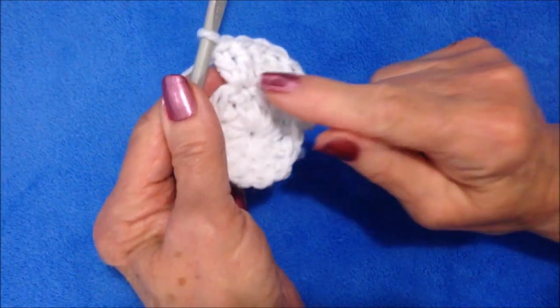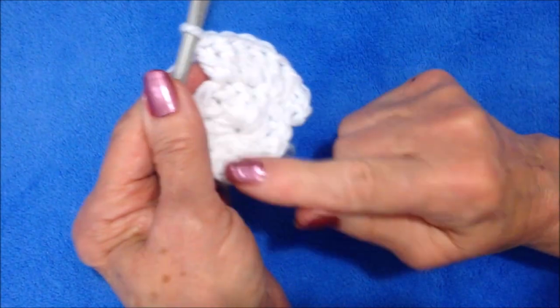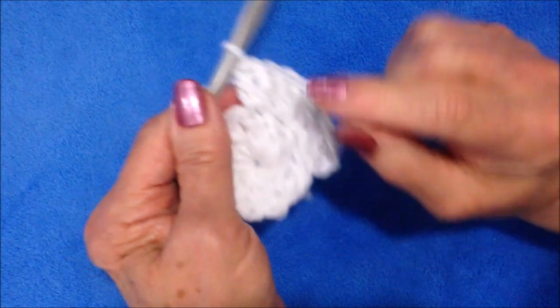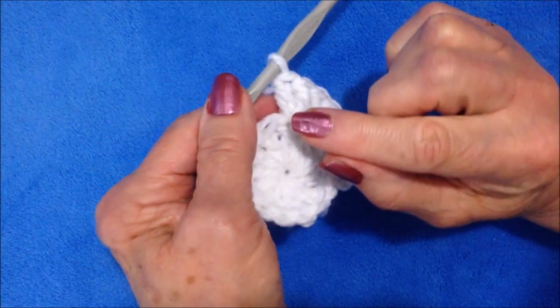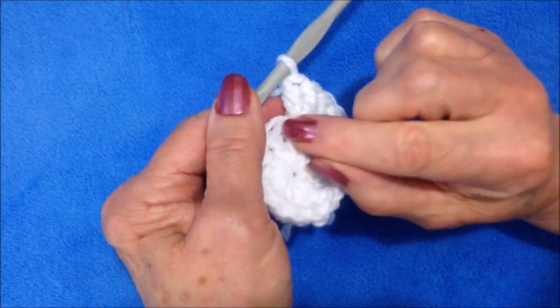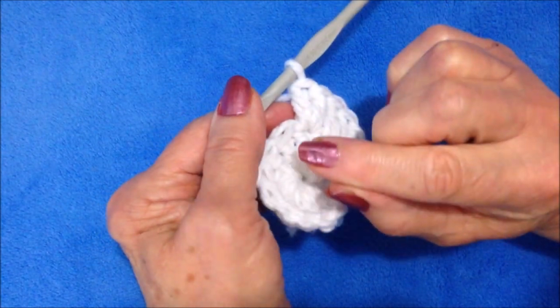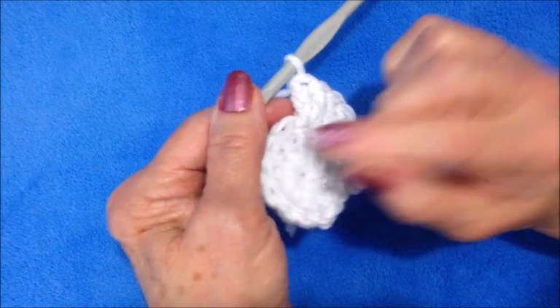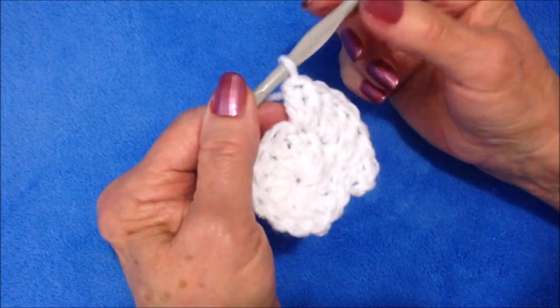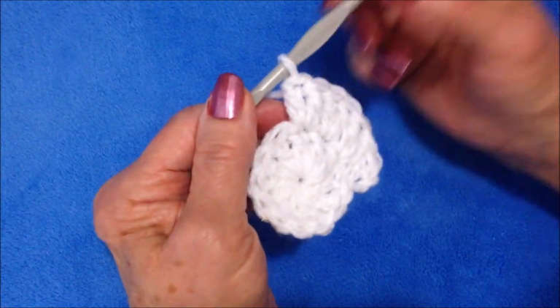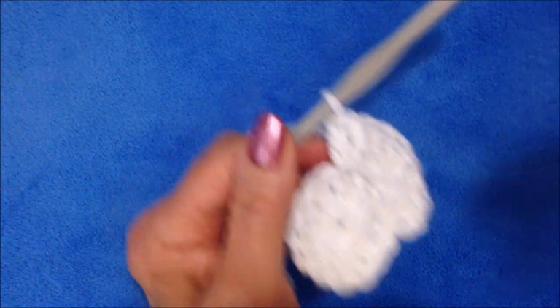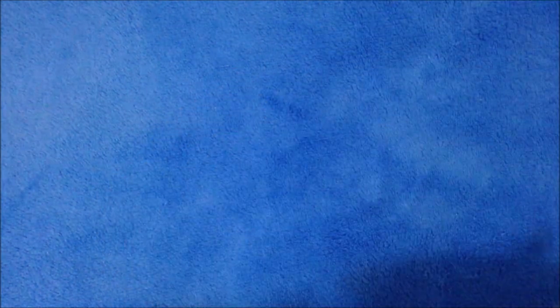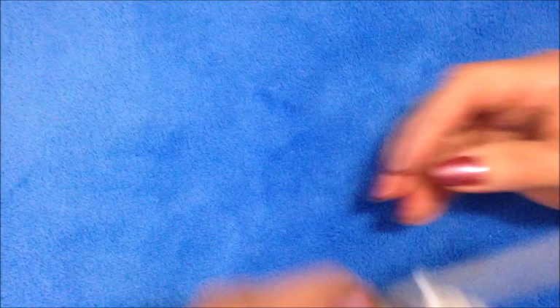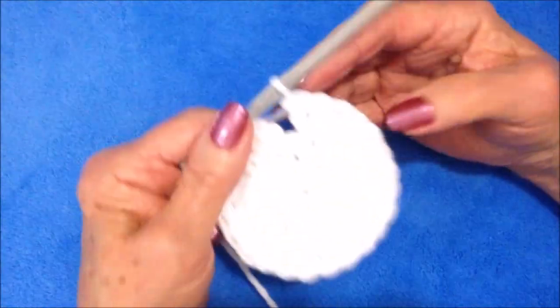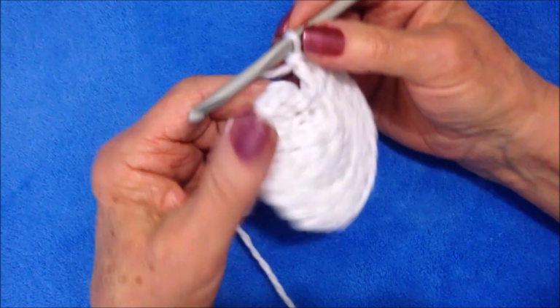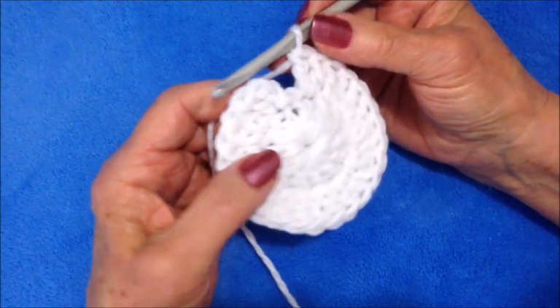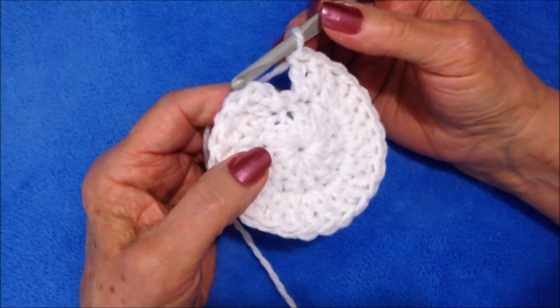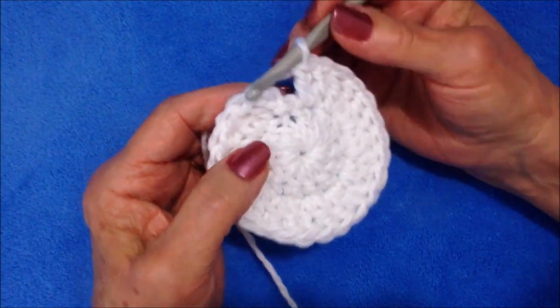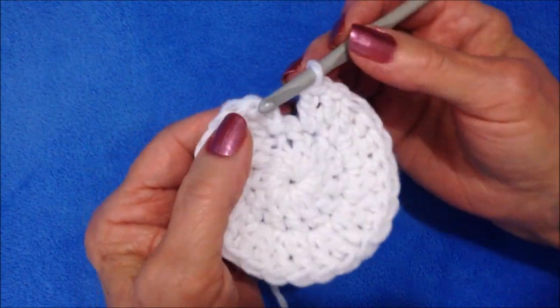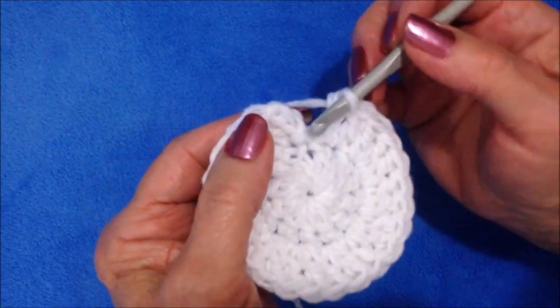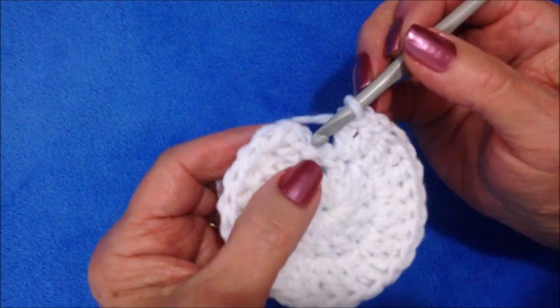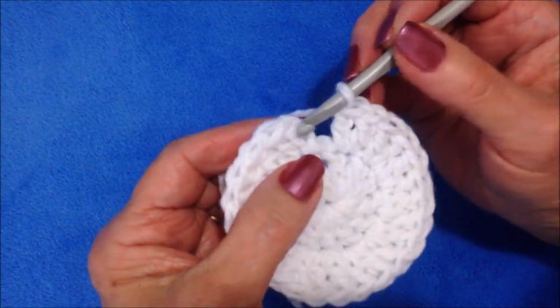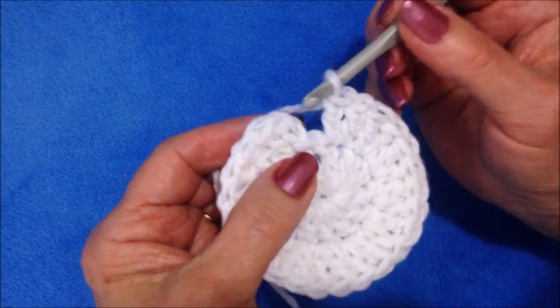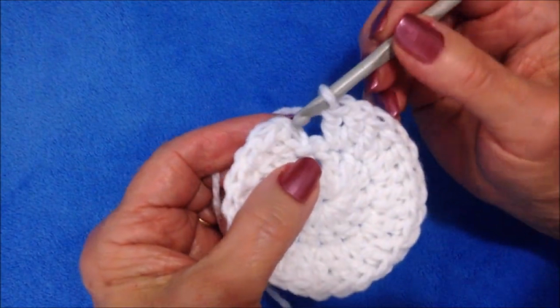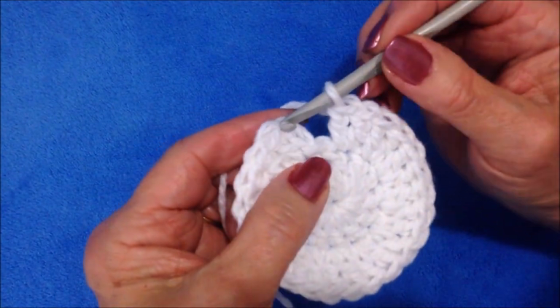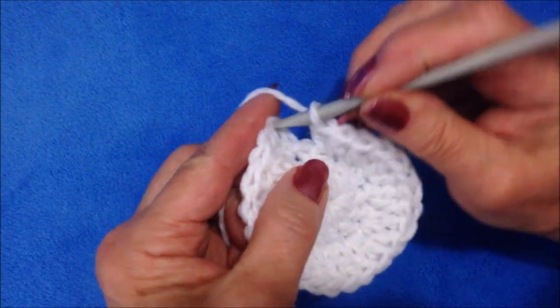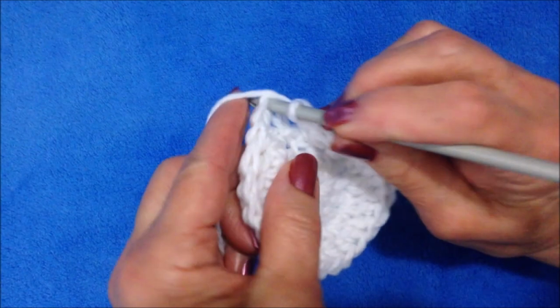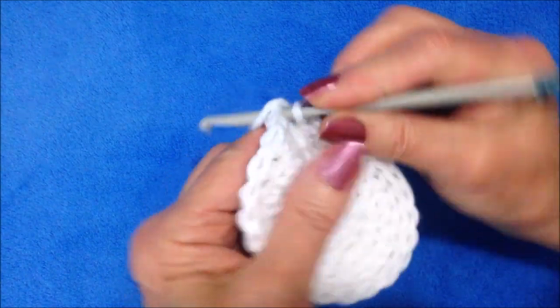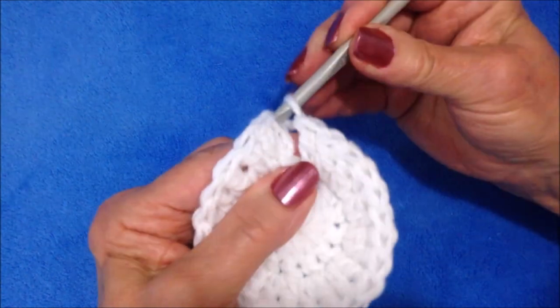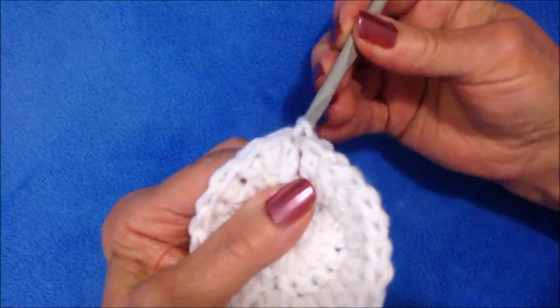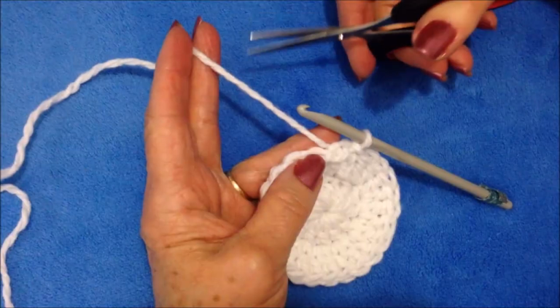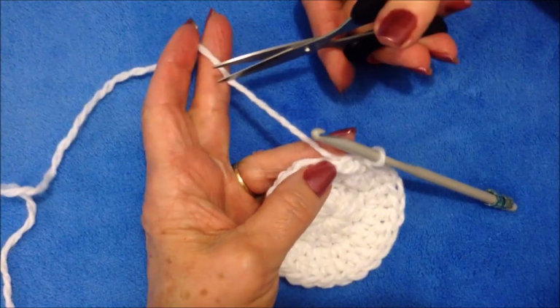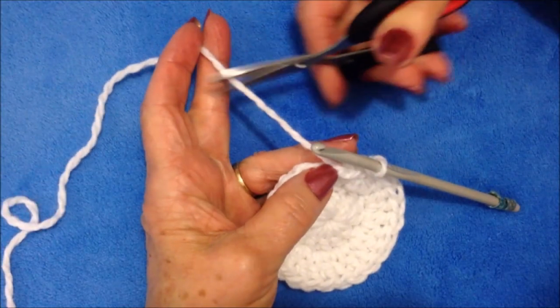Work all the way around making two double crochet in each stitch. I worked all the way around. At the end of the row, slip stitch to join in the top of the chain two and fasten off.